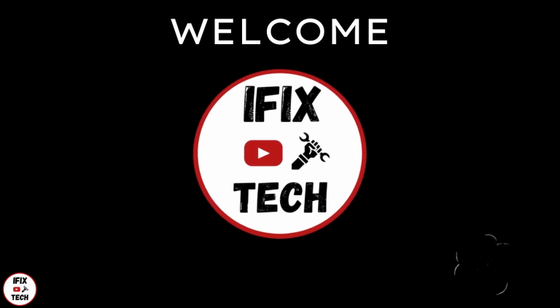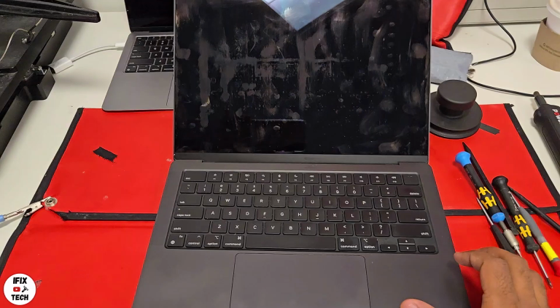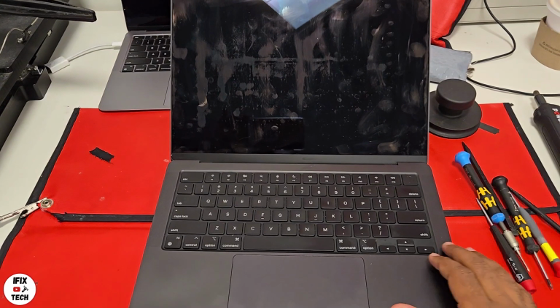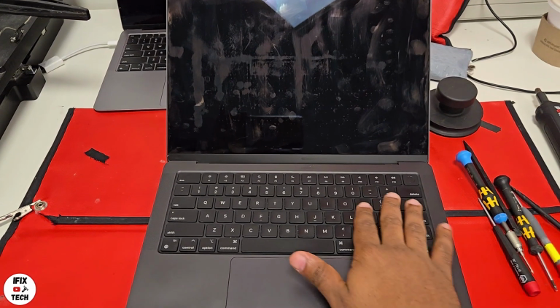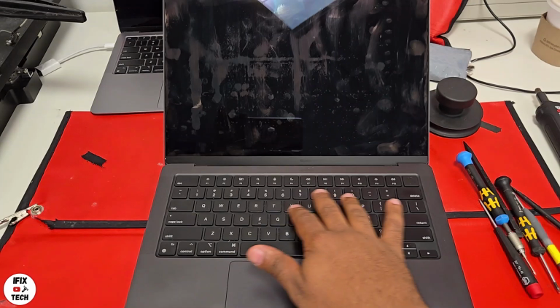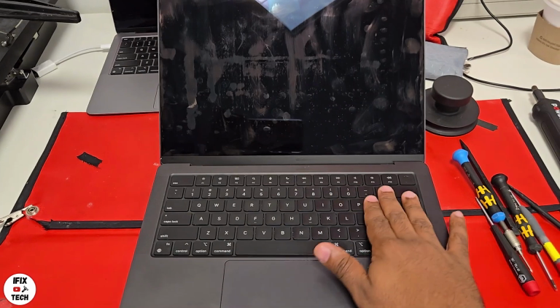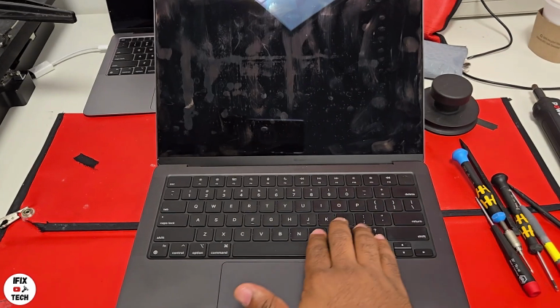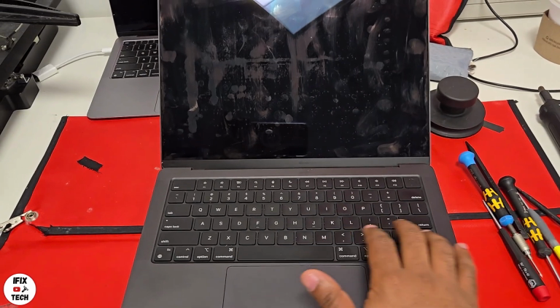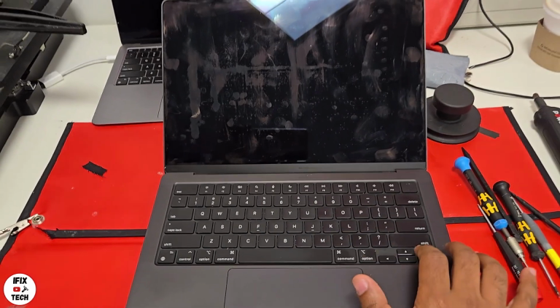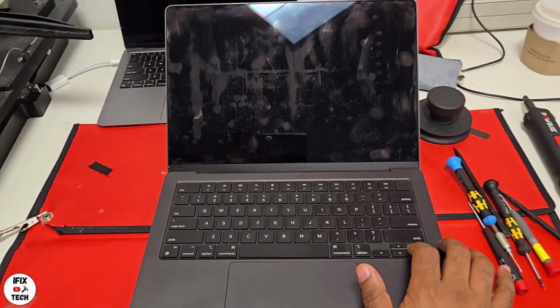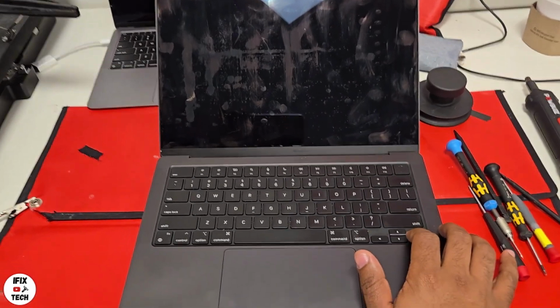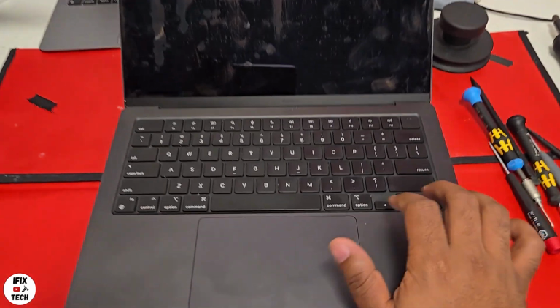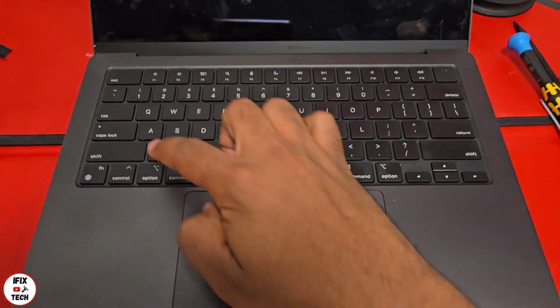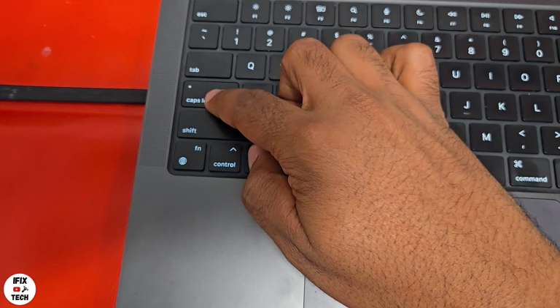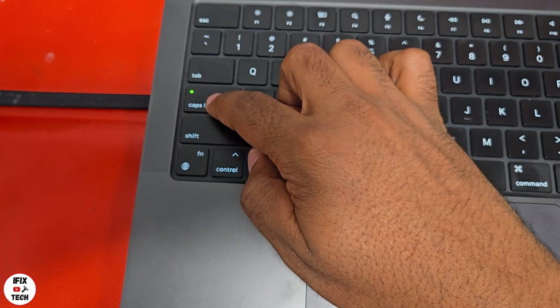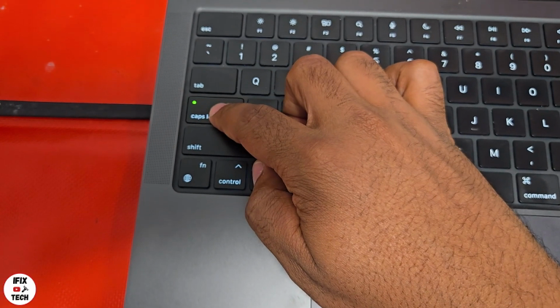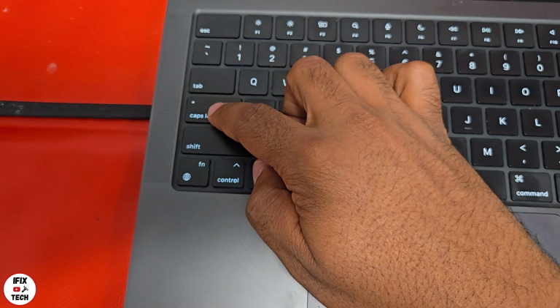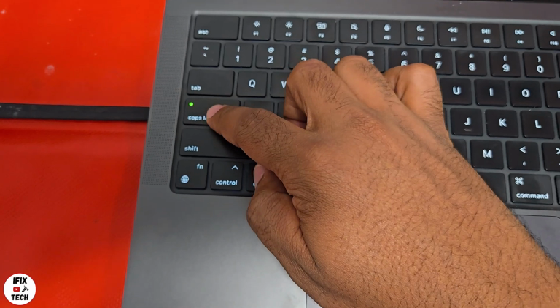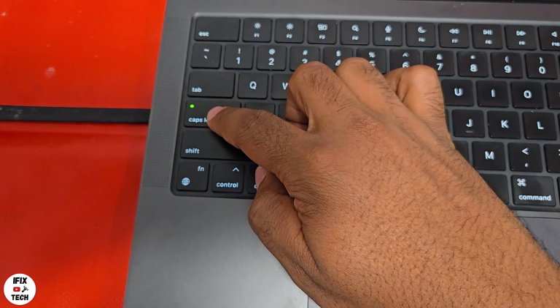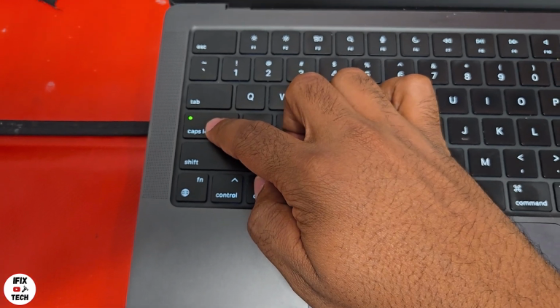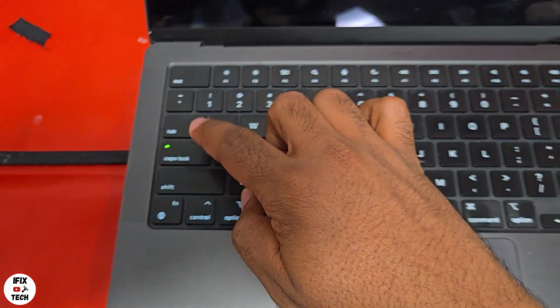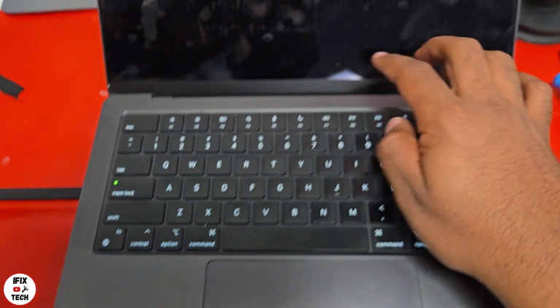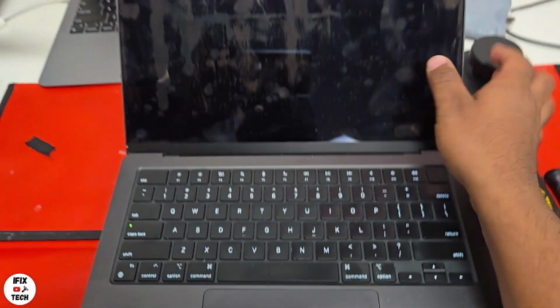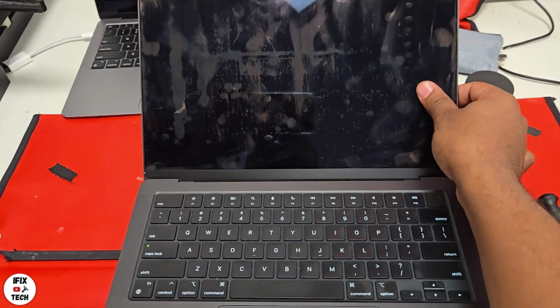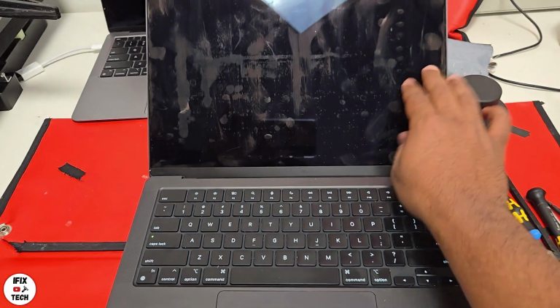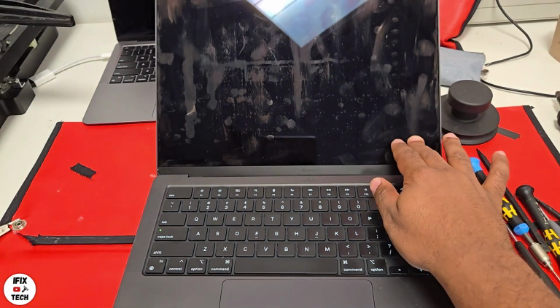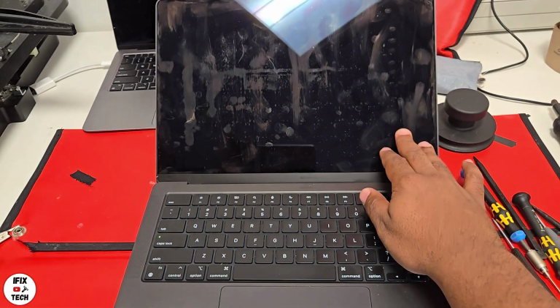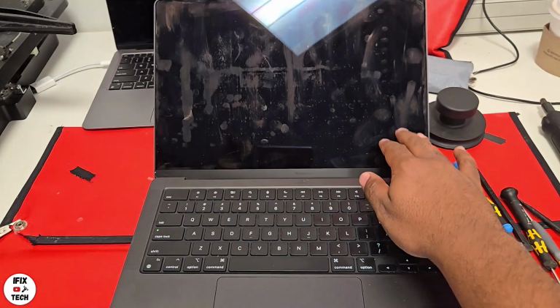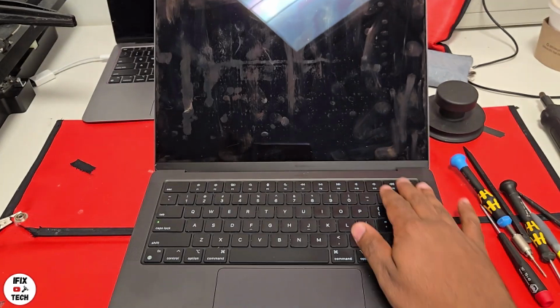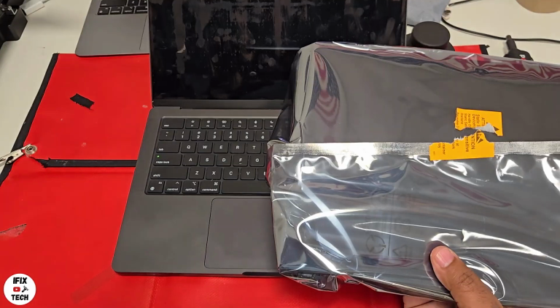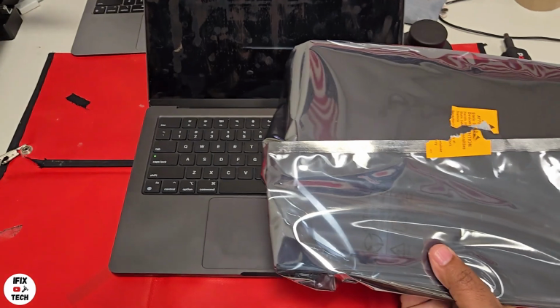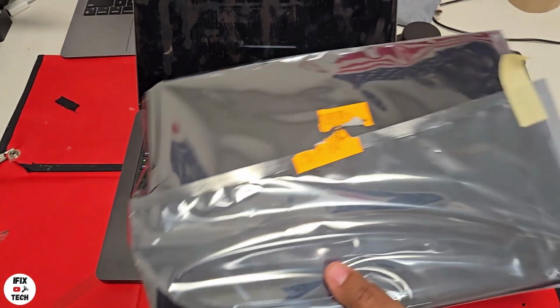Welcome back to FX Tech. Today we have a MacBook Pro Max M3 14-inch 2023 that has a damaged screen. We have a new screen with us — let's change it.